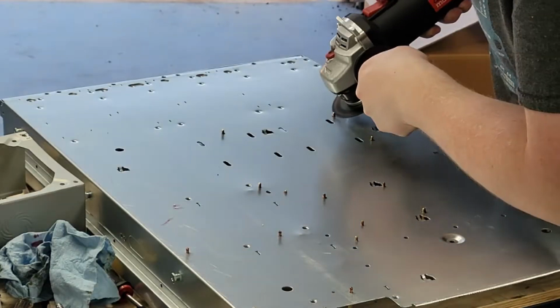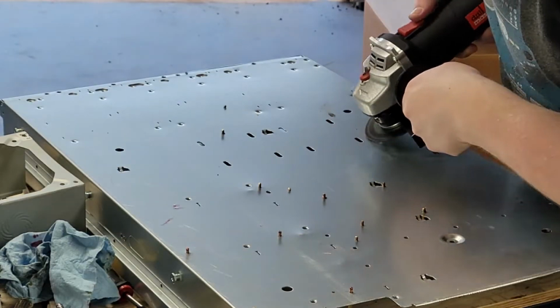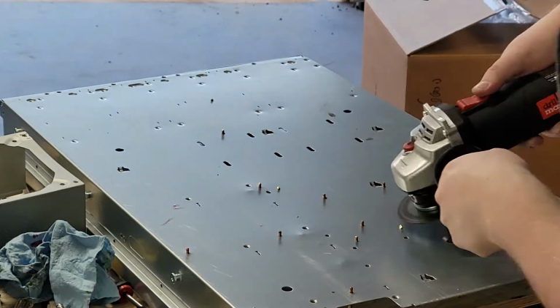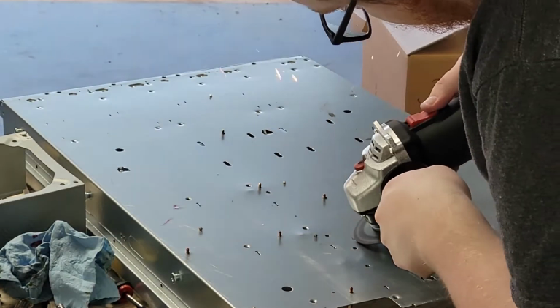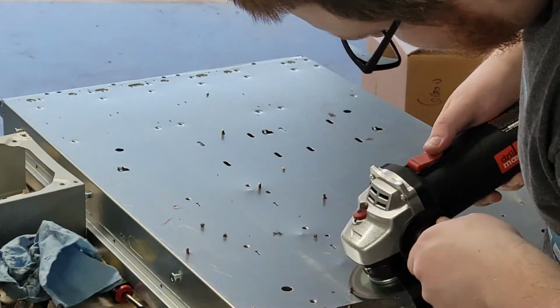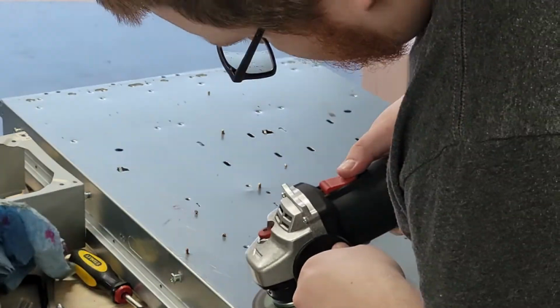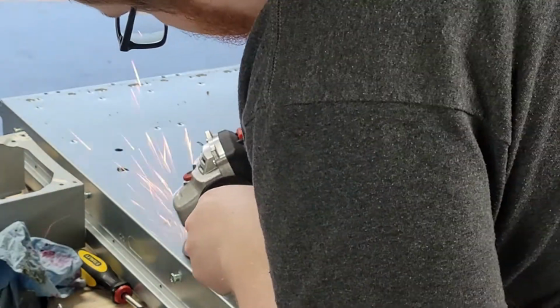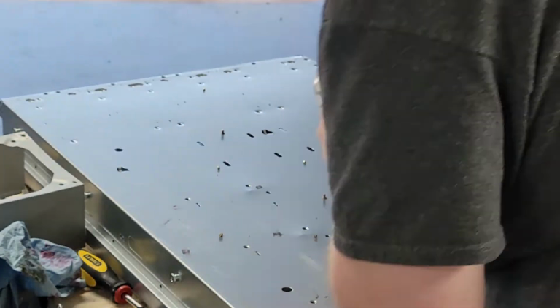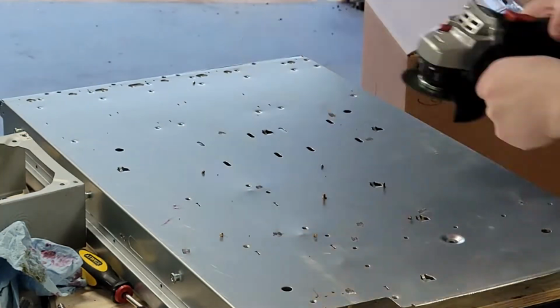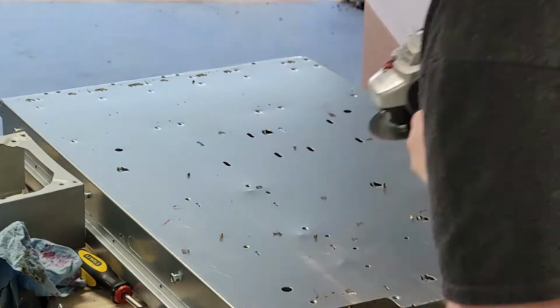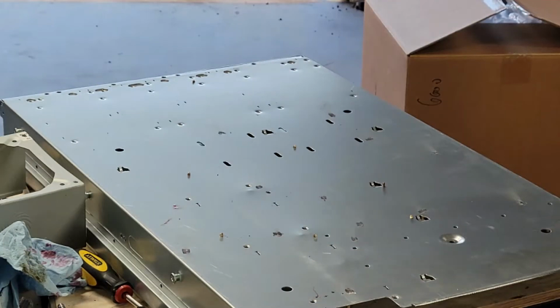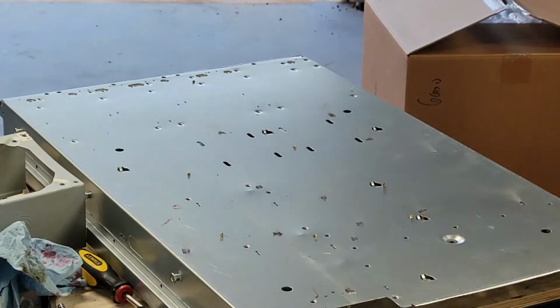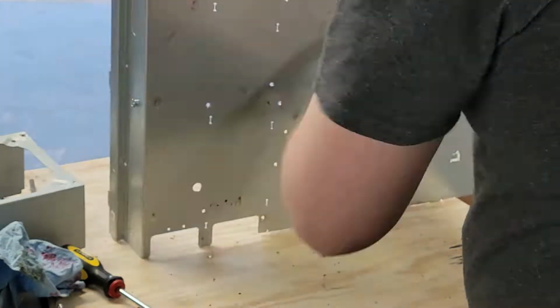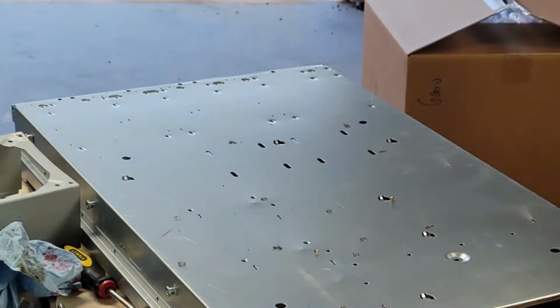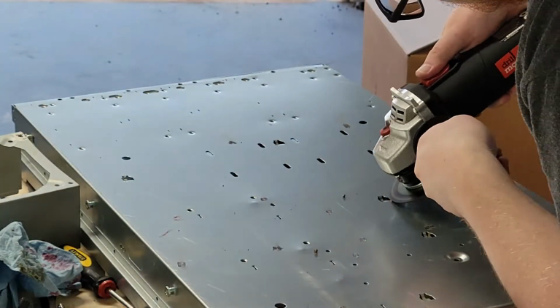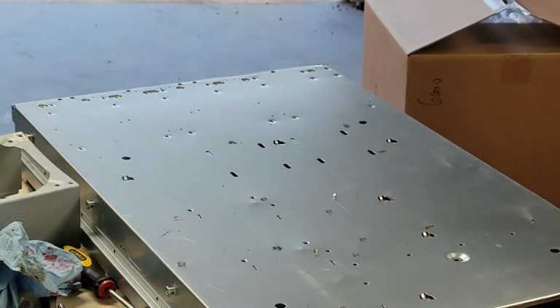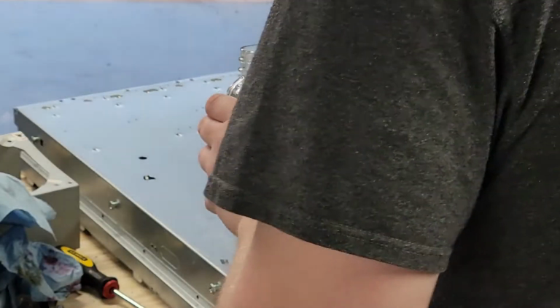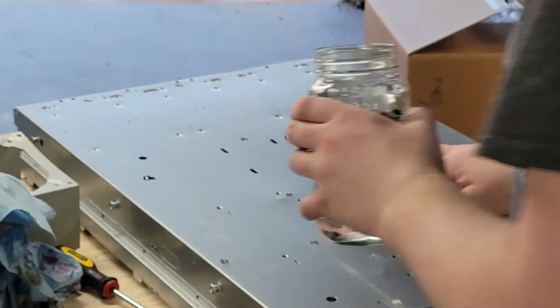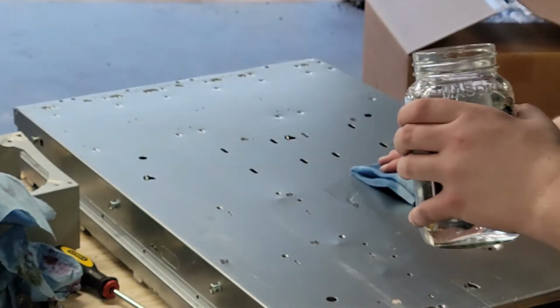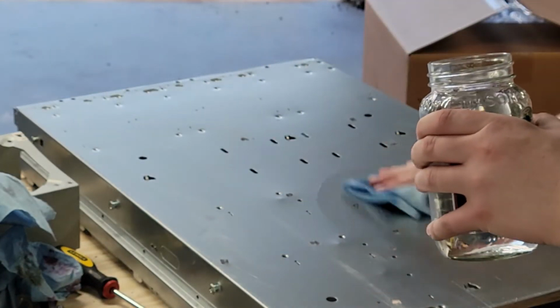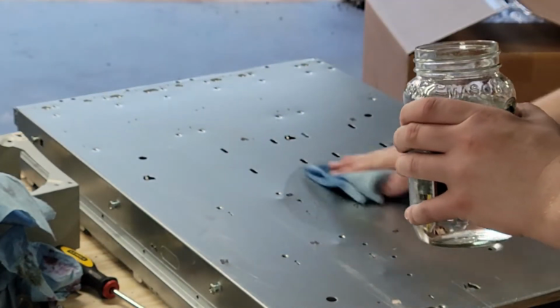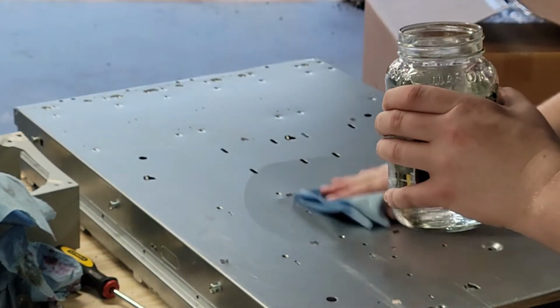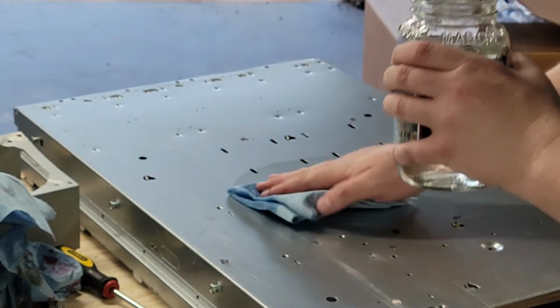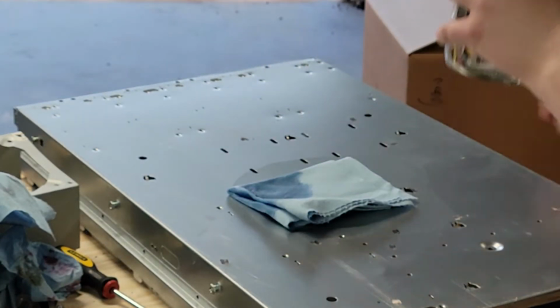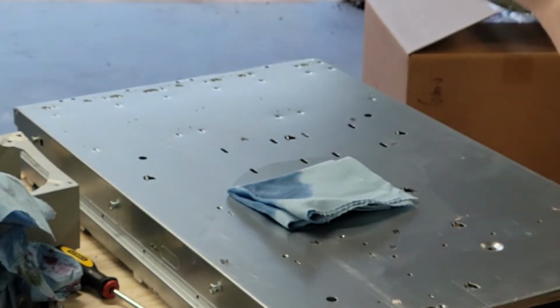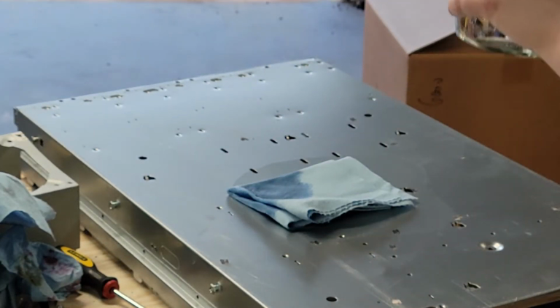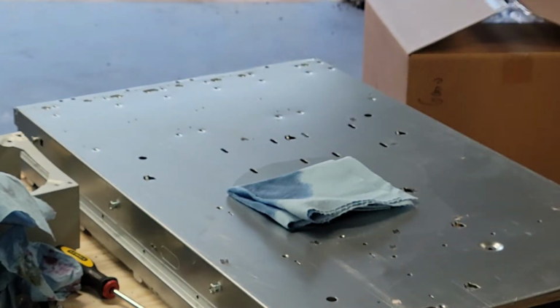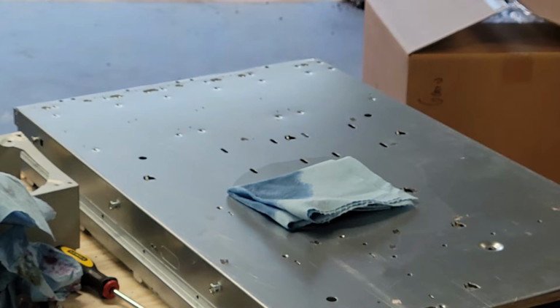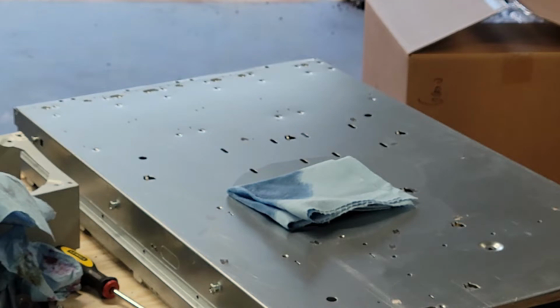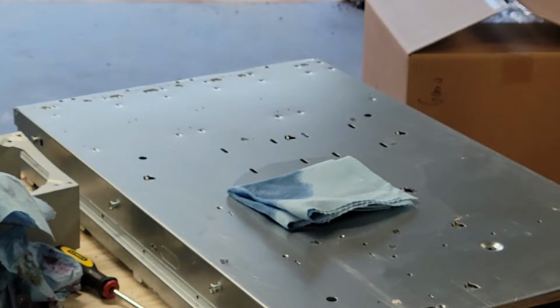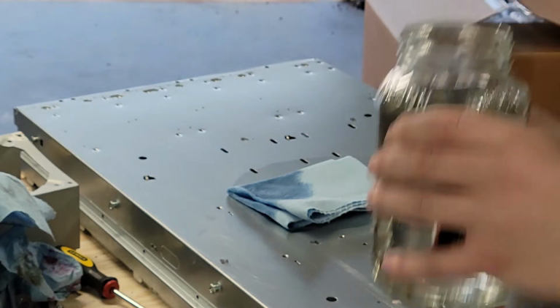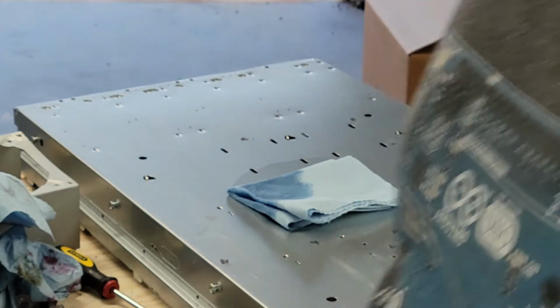Since the standoffs were longer than the sheet metal was thick, I used an angle grinder to knock the excess off. To clean the bottom of the chassis I used 150-proof water to wipe down the surface and remove any leftover oils.